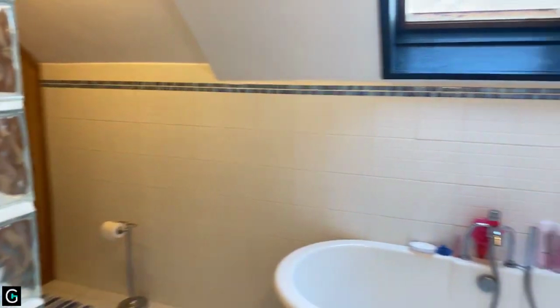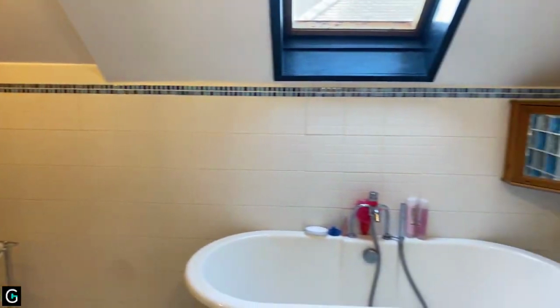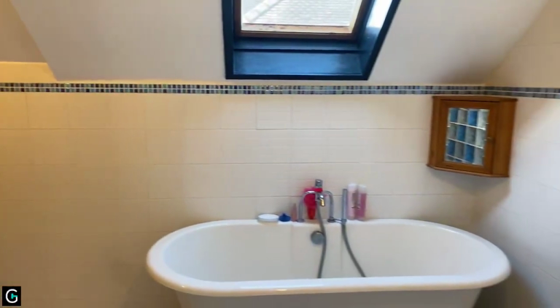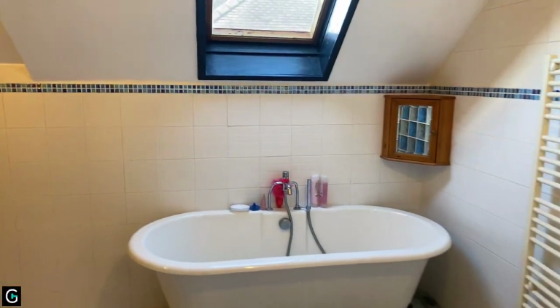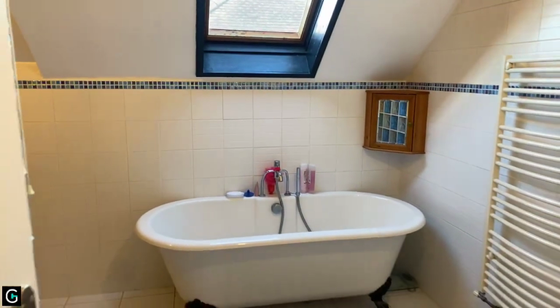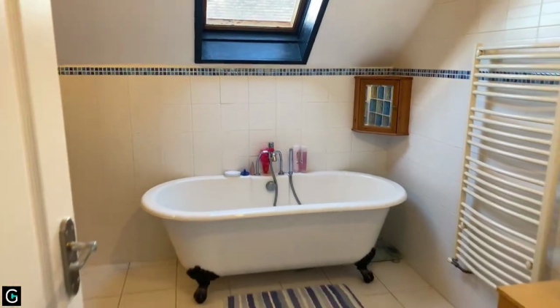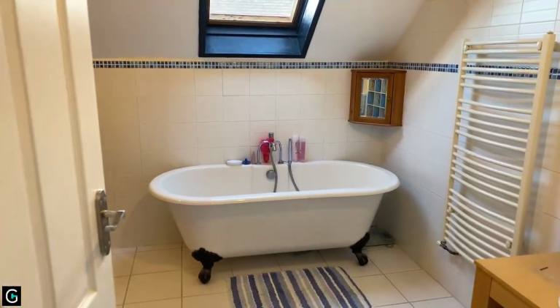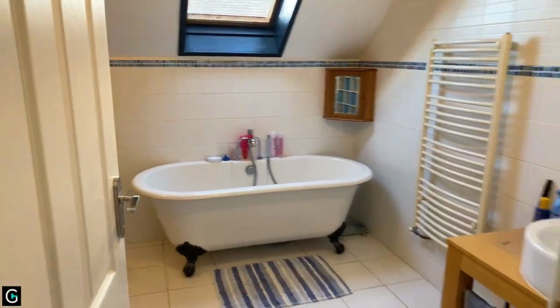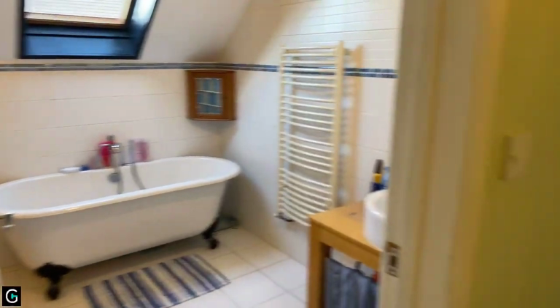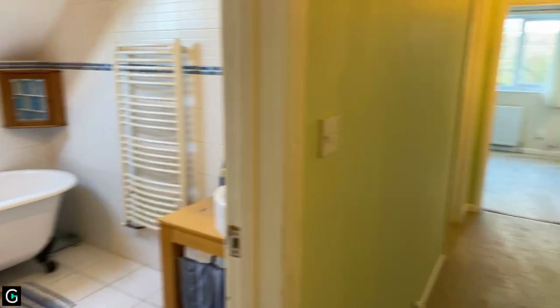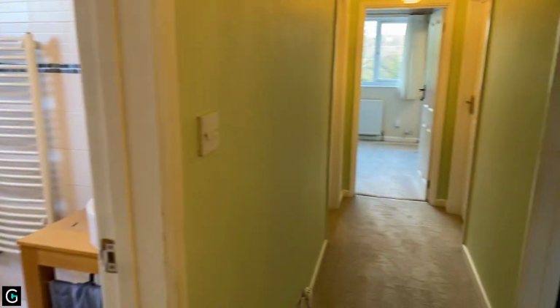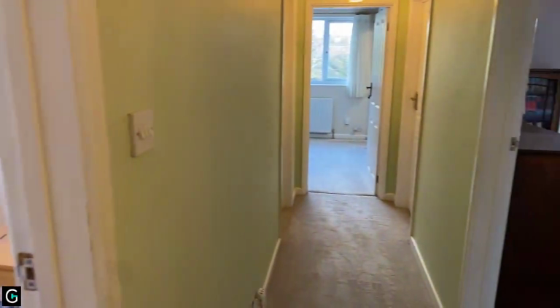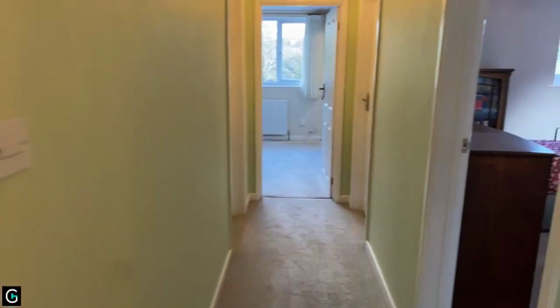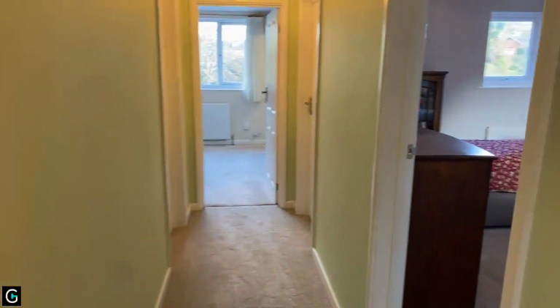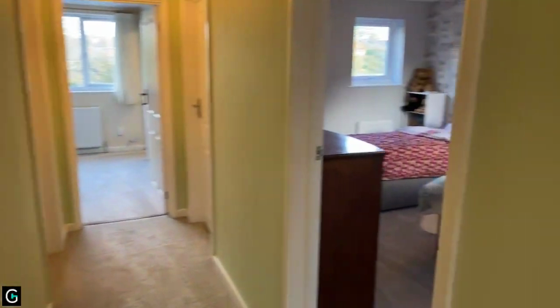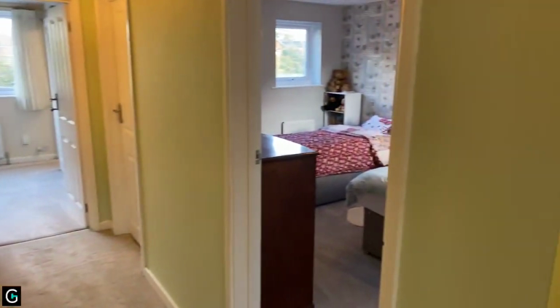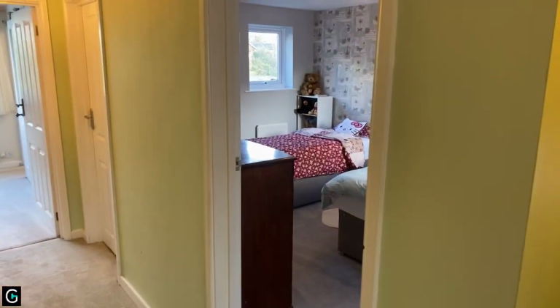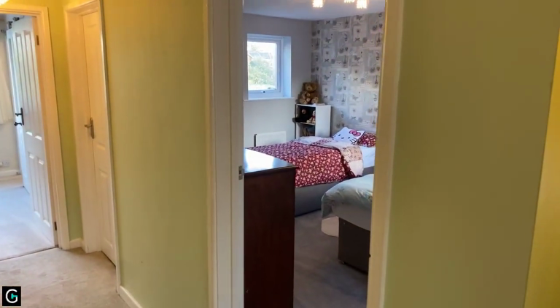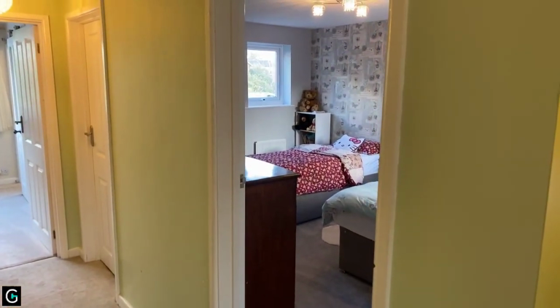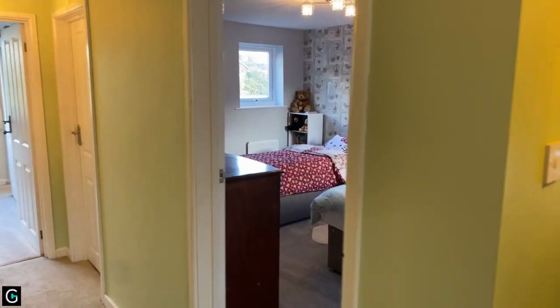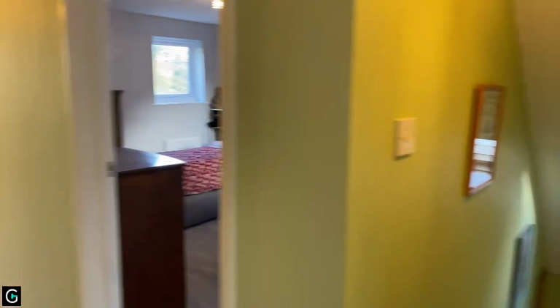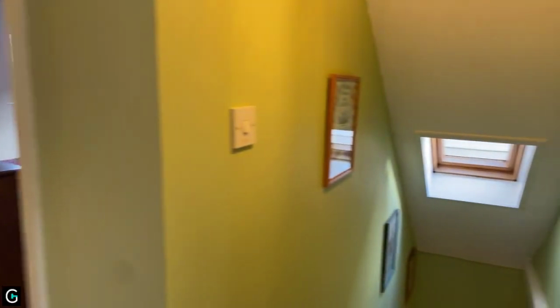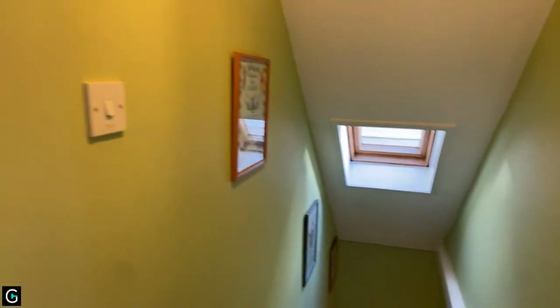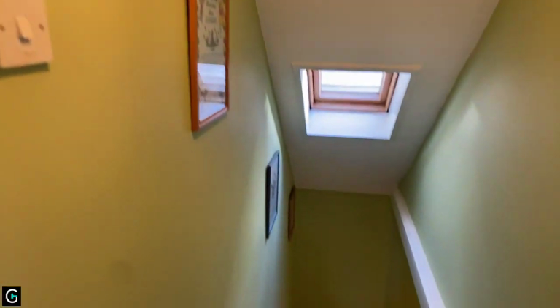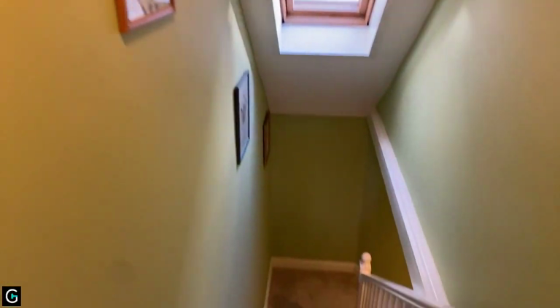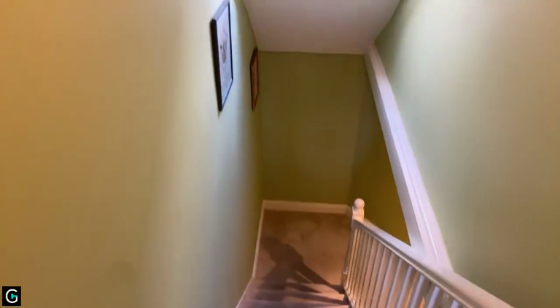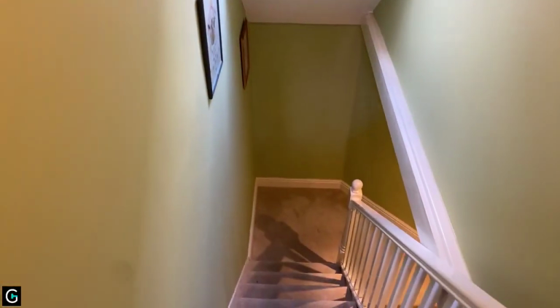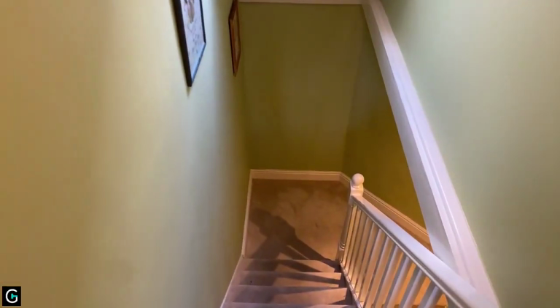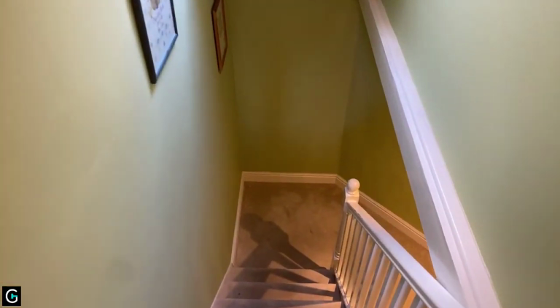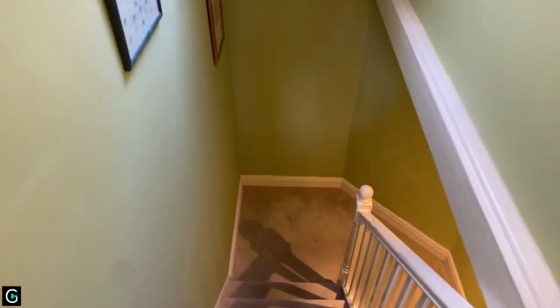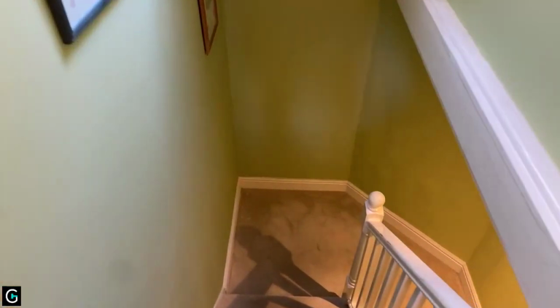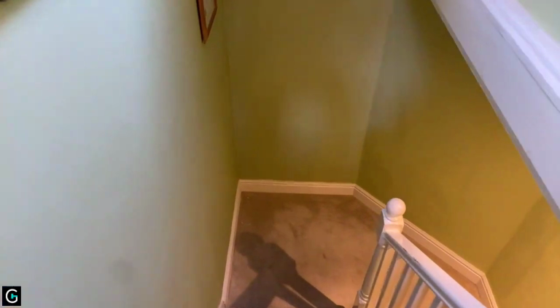So that's three bathrooms in all, and four or five bedrooms — potentially six. It's a really interesting property and as mentioned right at the start, a lot bigger than you might imagine.